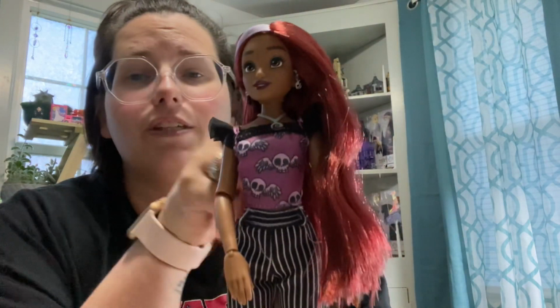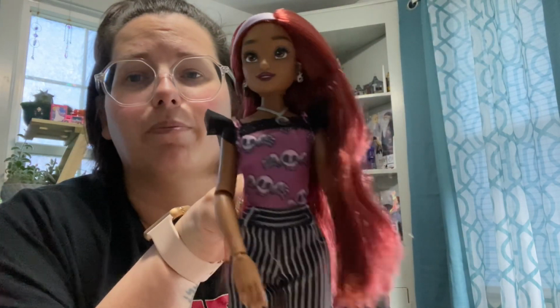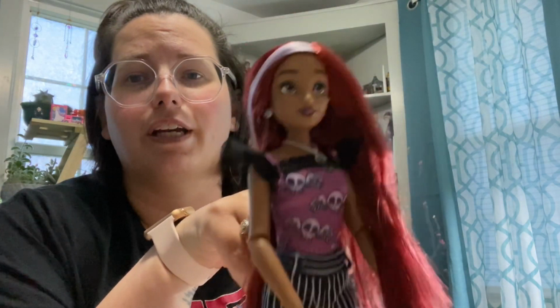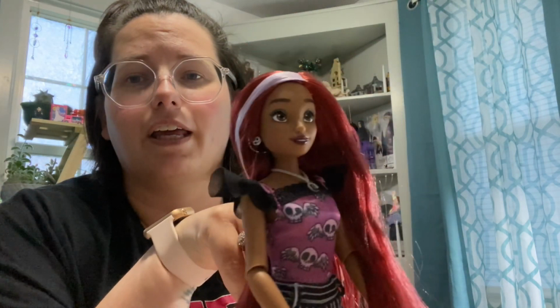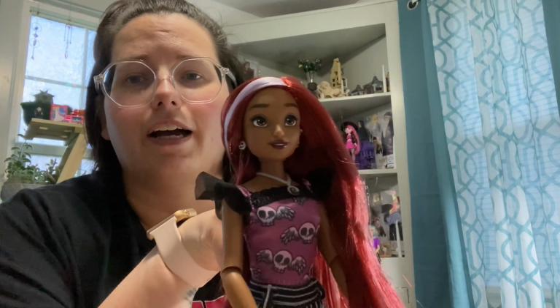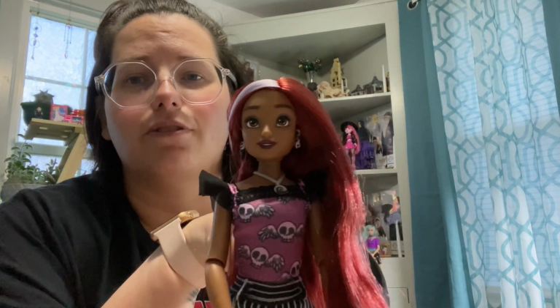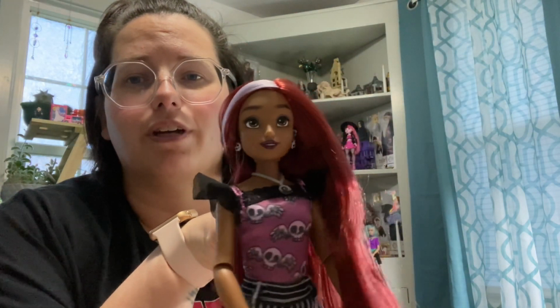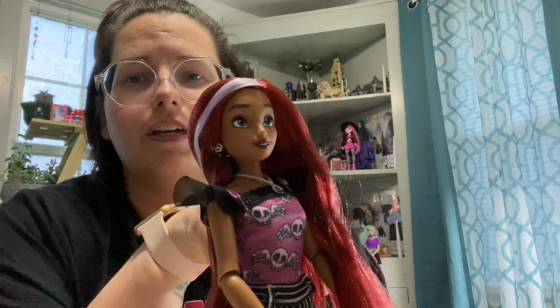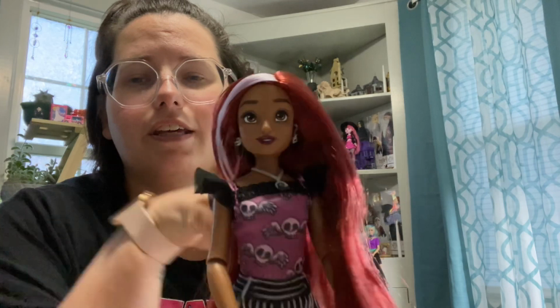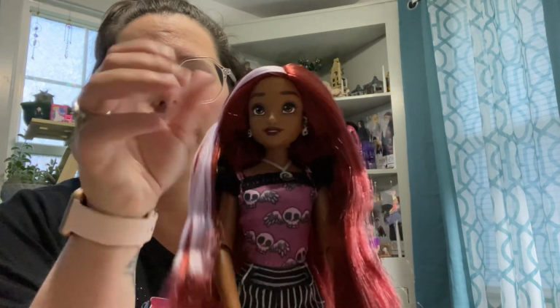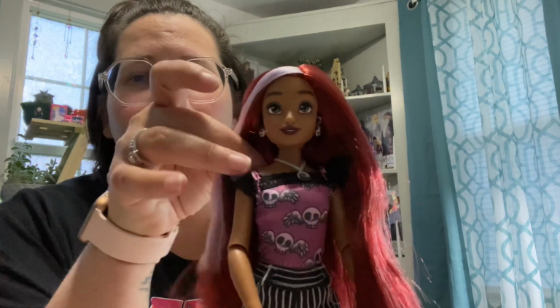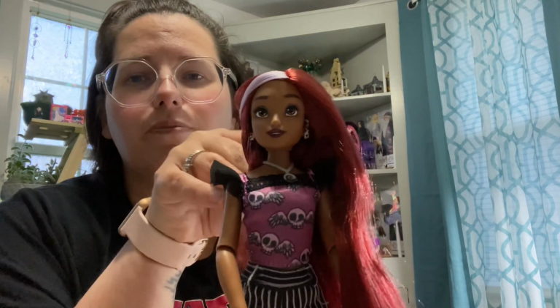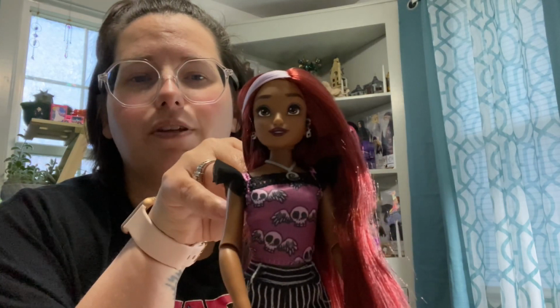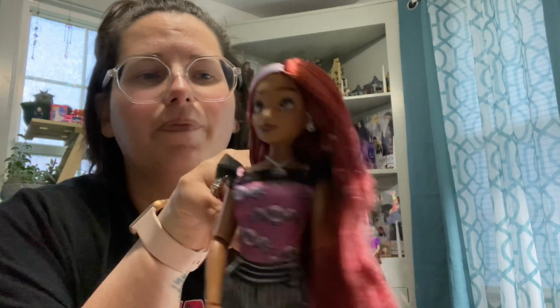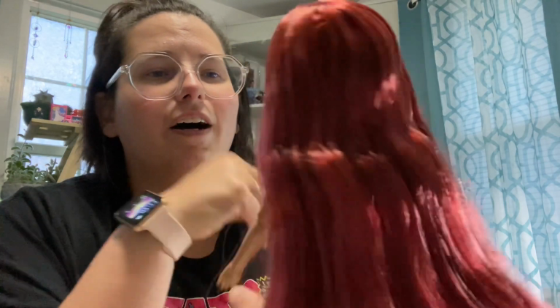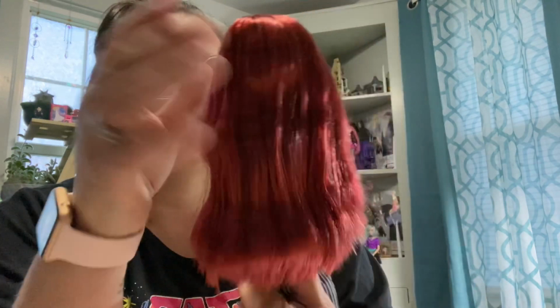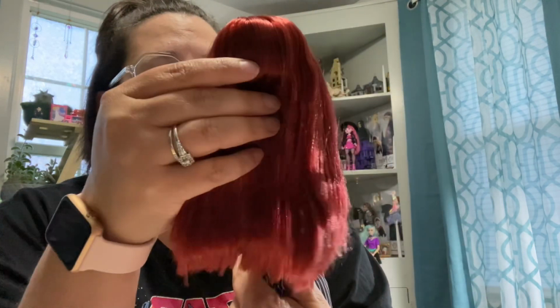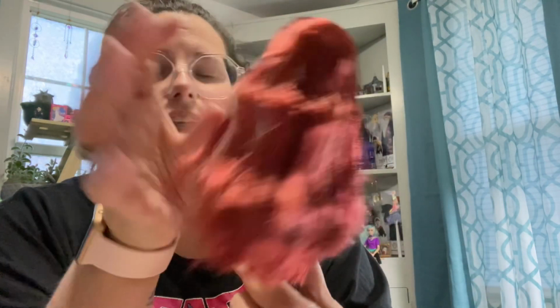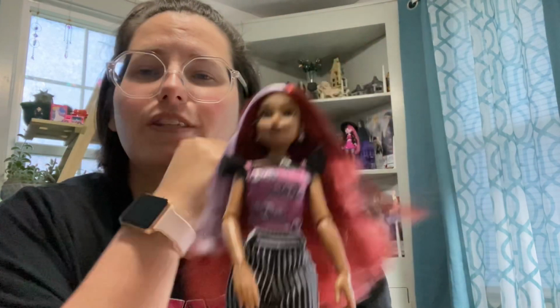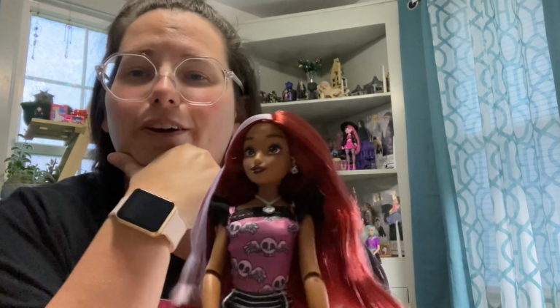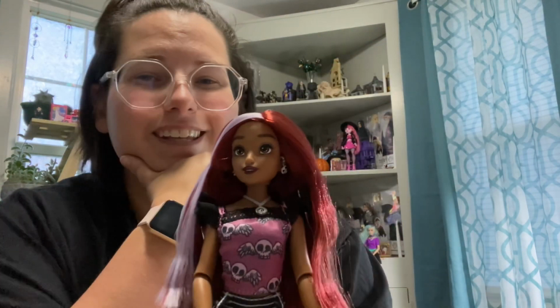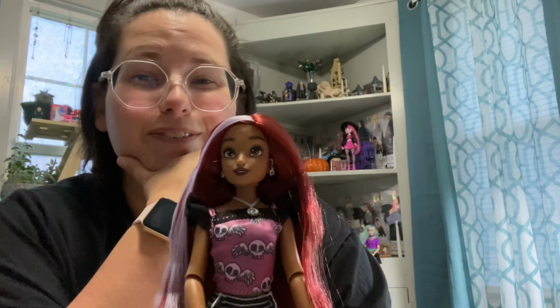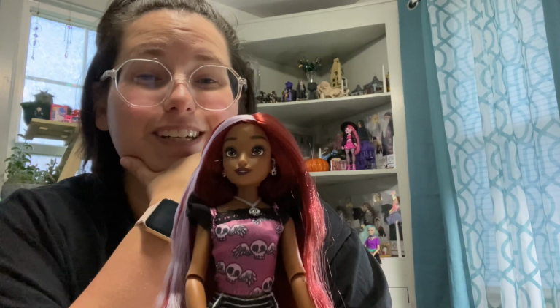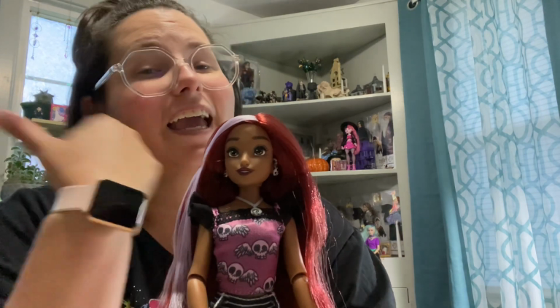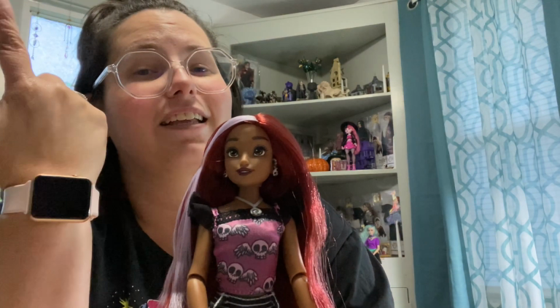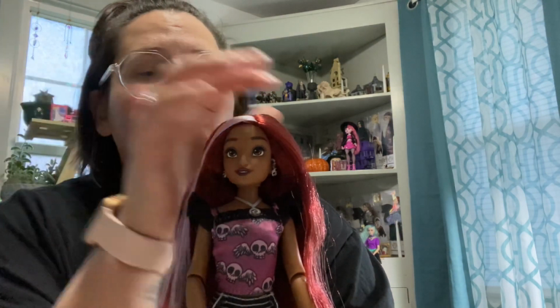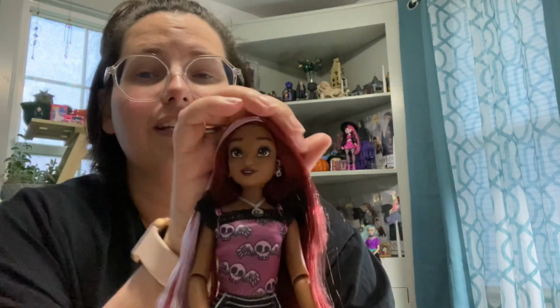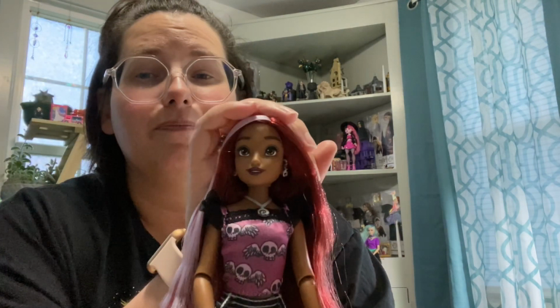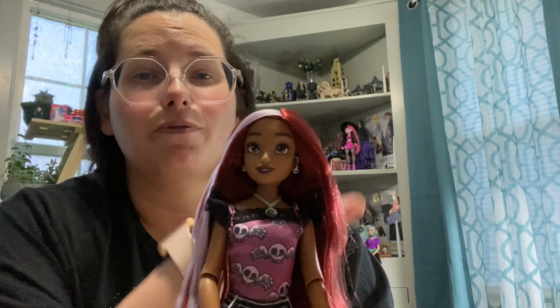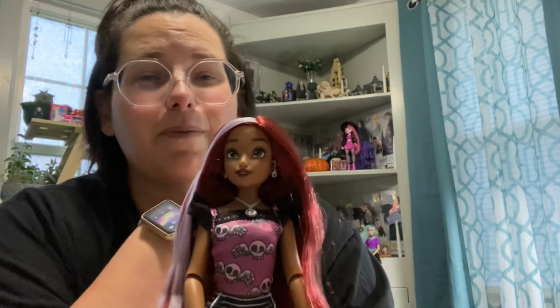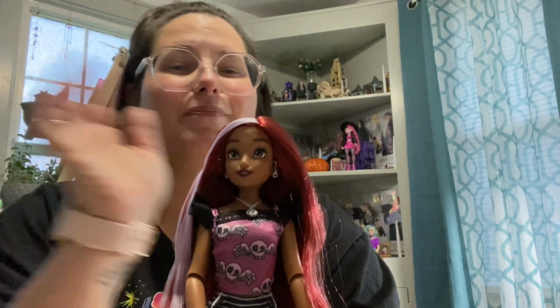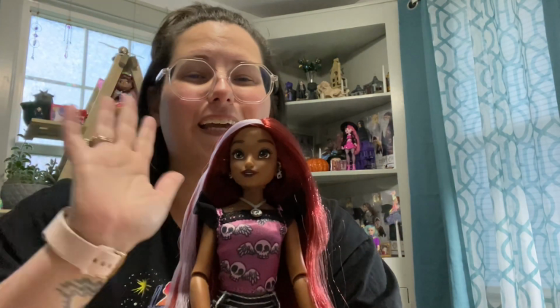She is very pretty and I do enjoy the Illy Forever face sculpts. I hope you guys enjoyed this video. Thanks for watching and I'll see you next time. Do what makes you happy. Bye guys.